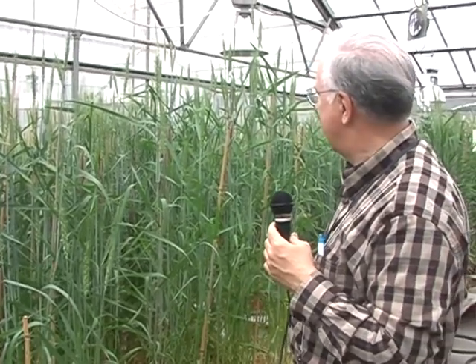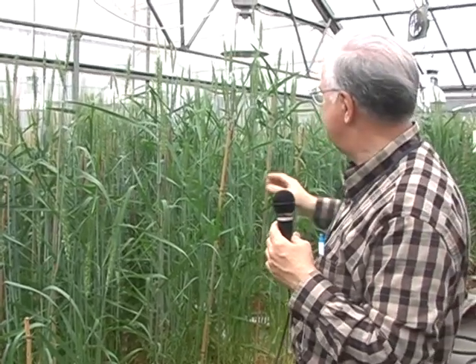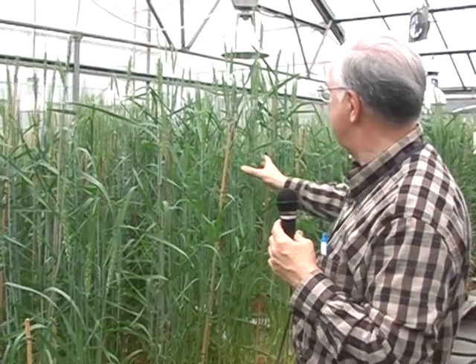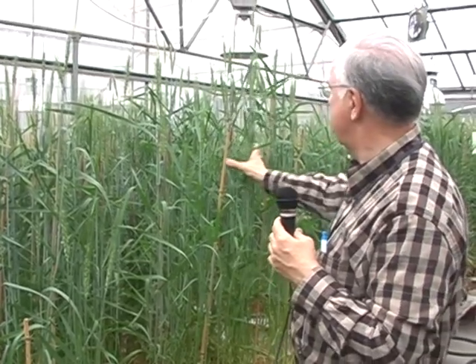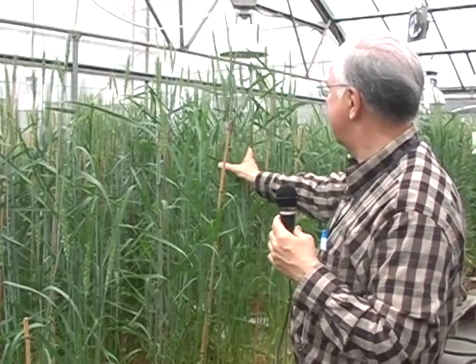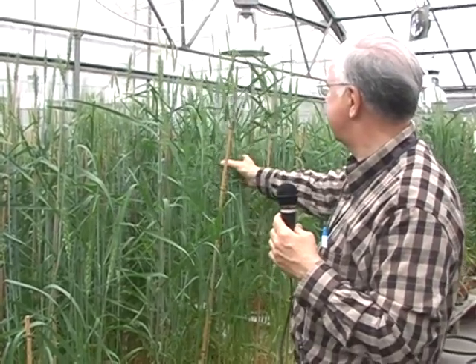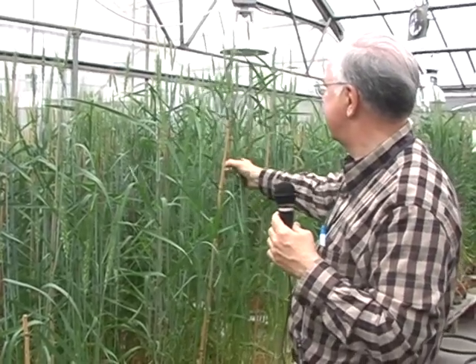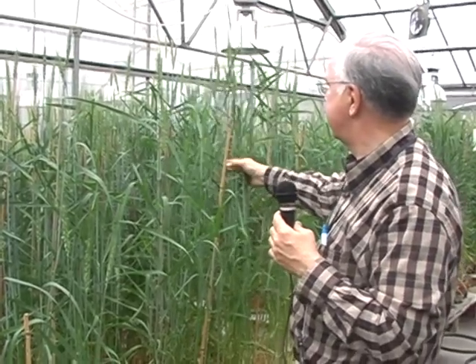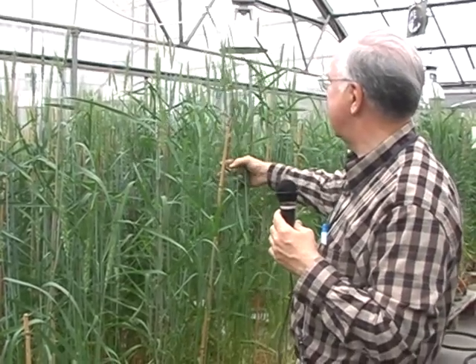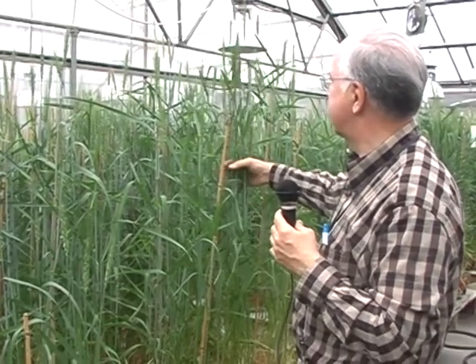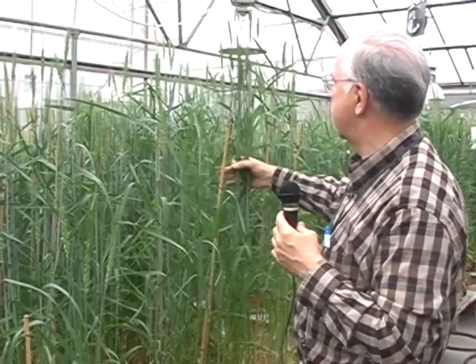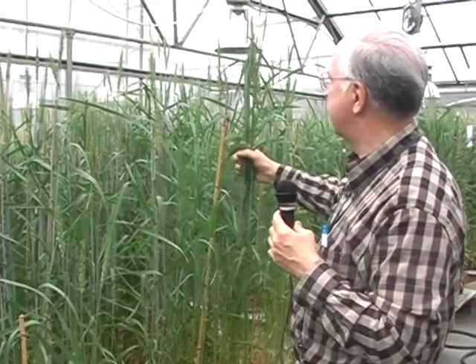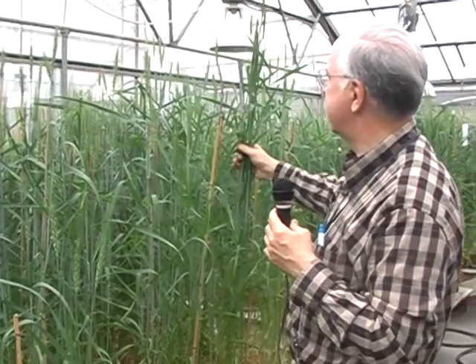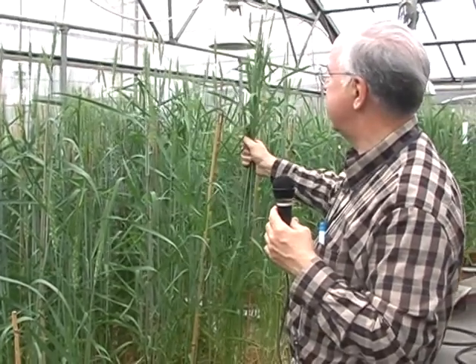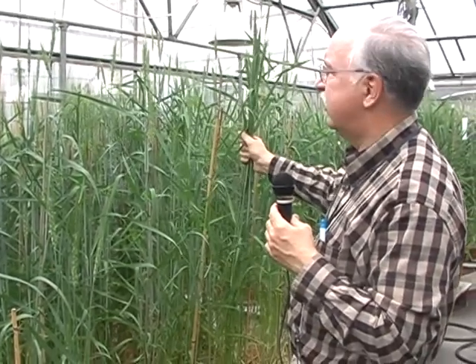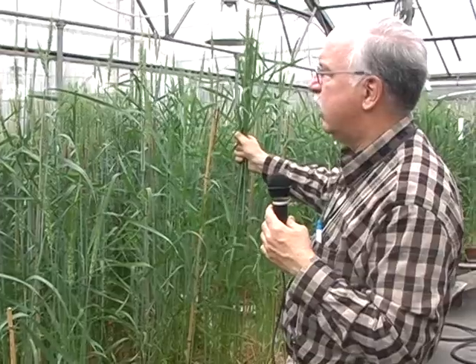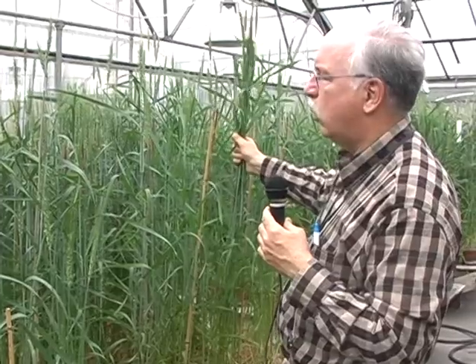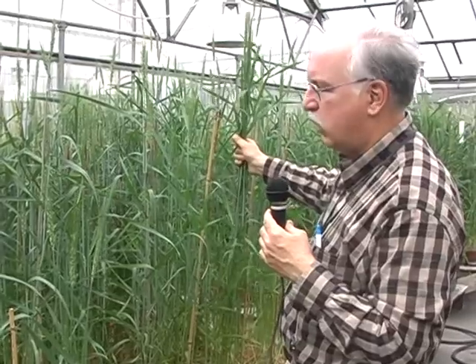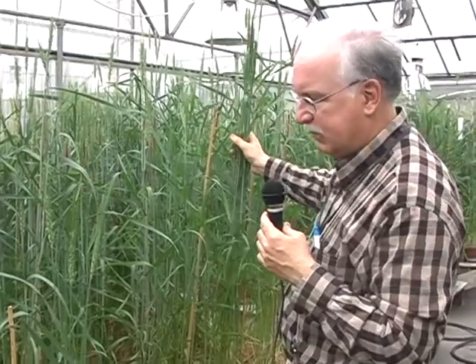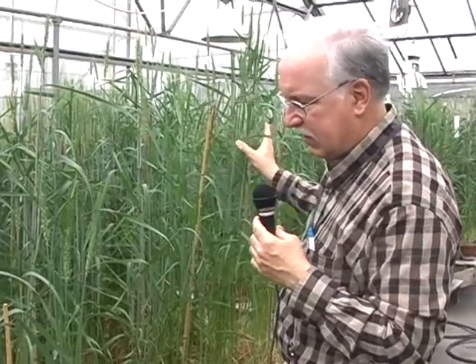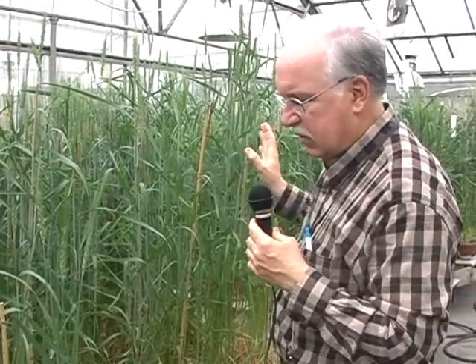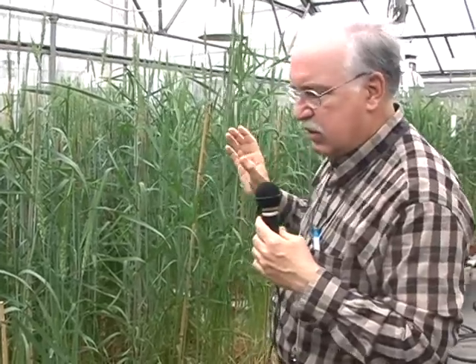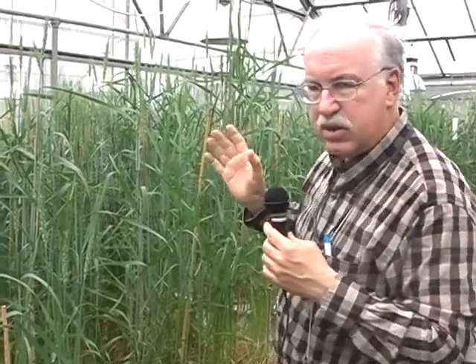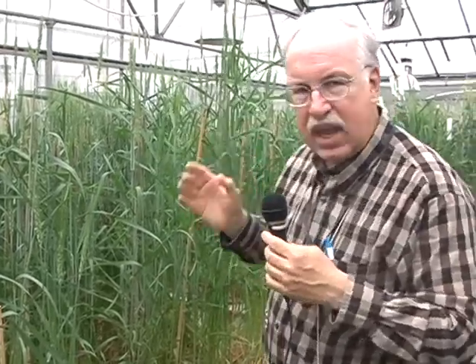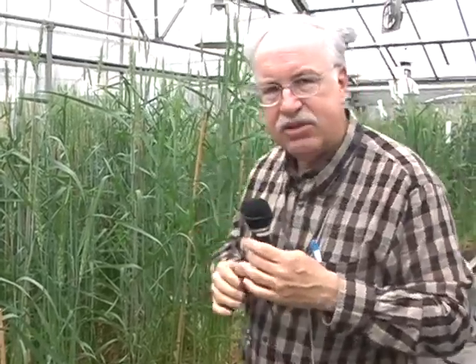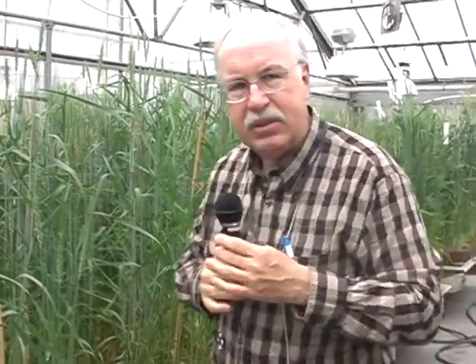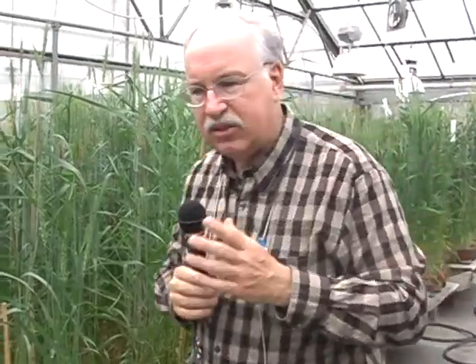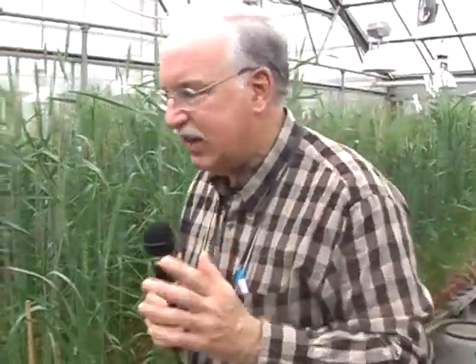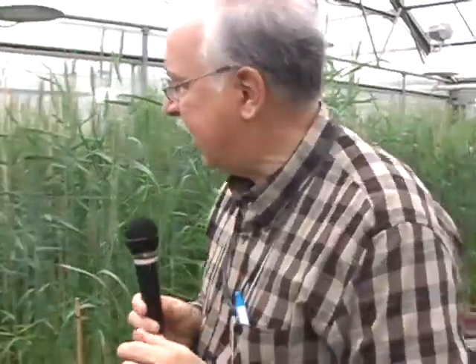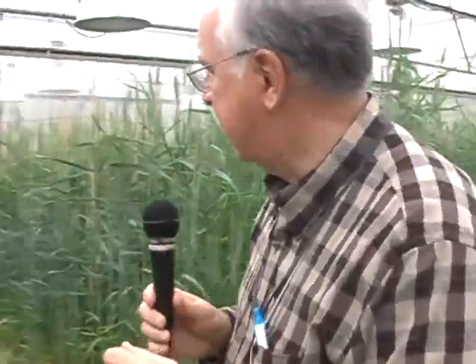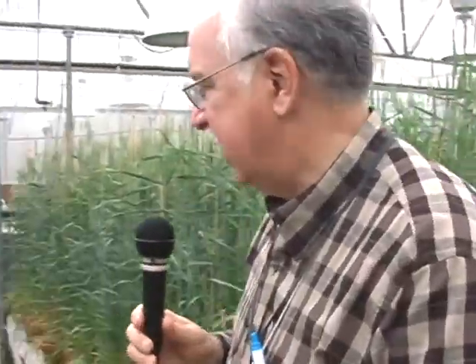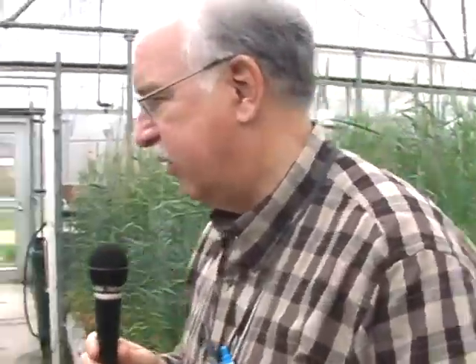And then a few like this — this is a genetic study we're interested in. That's a very old wheat. So we have some things like that in our greenhouses.